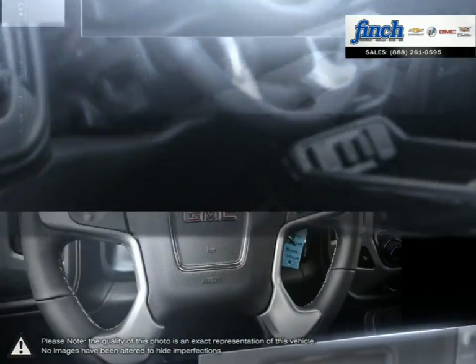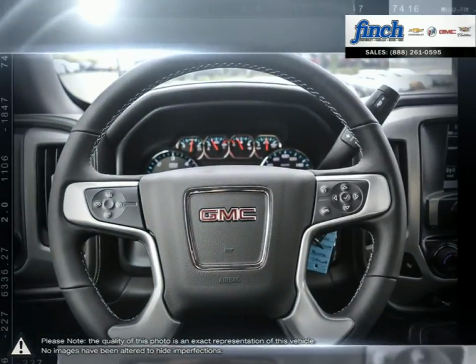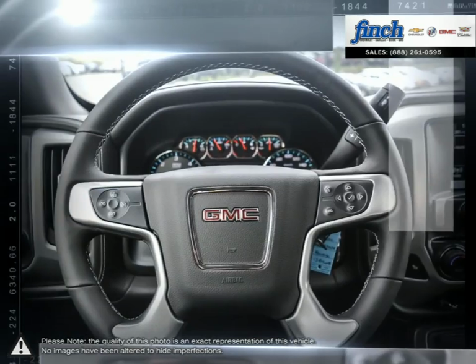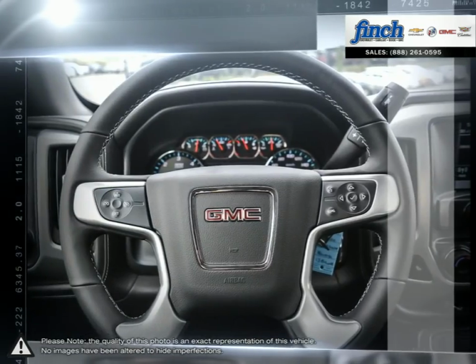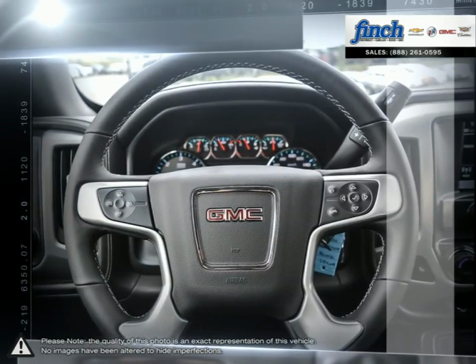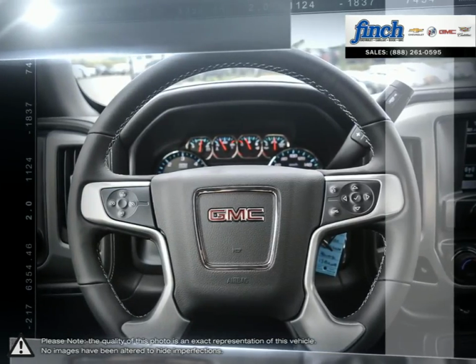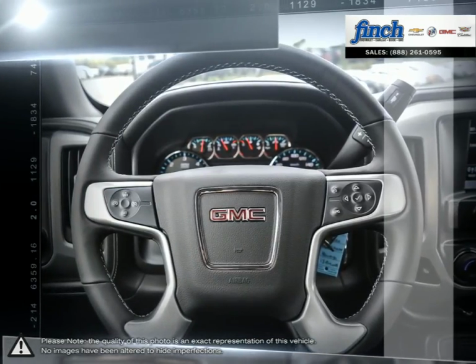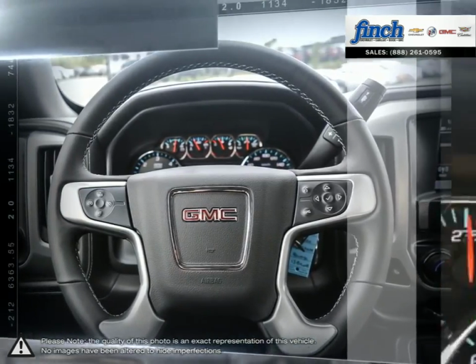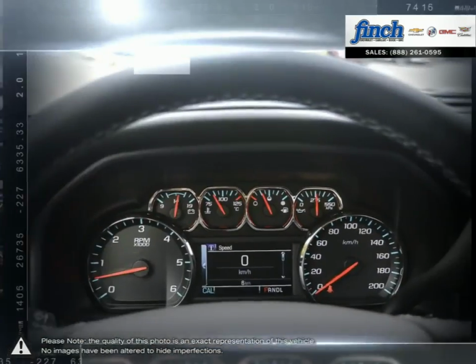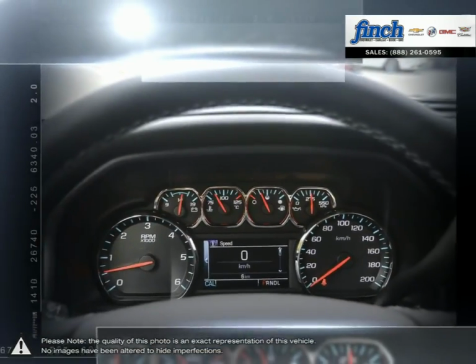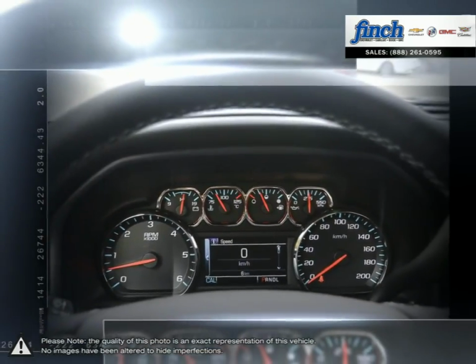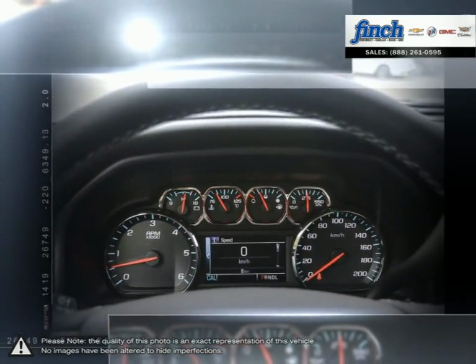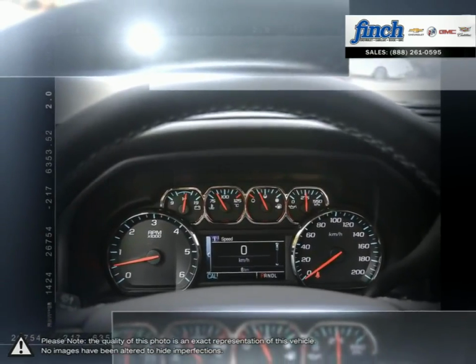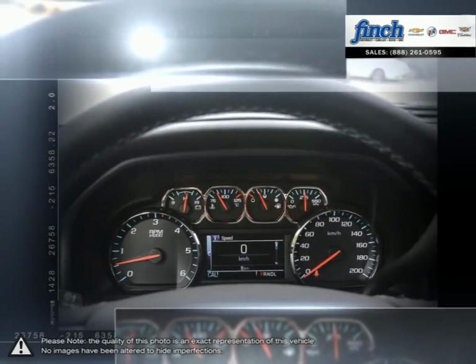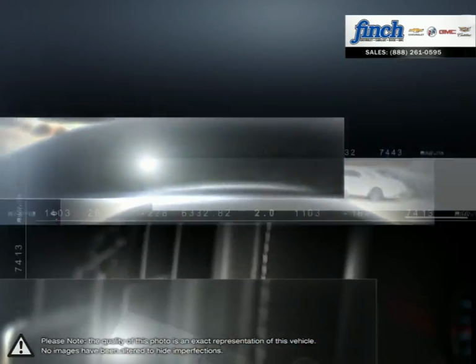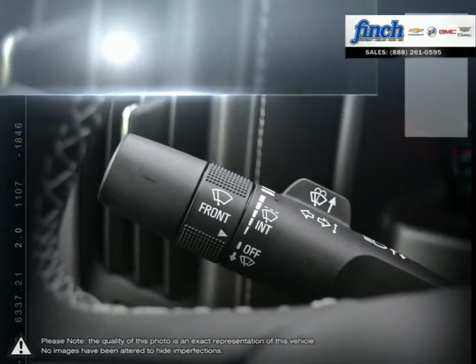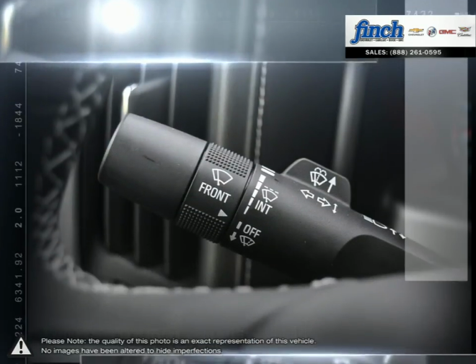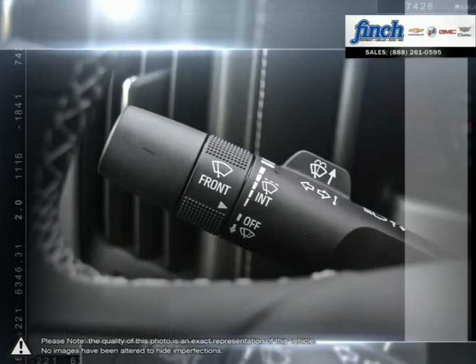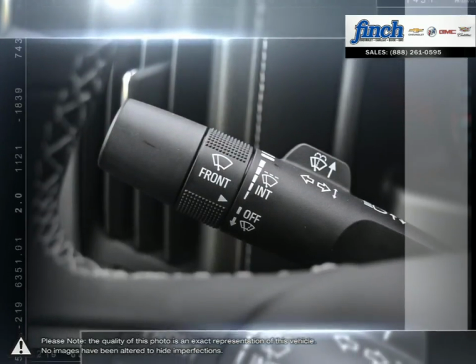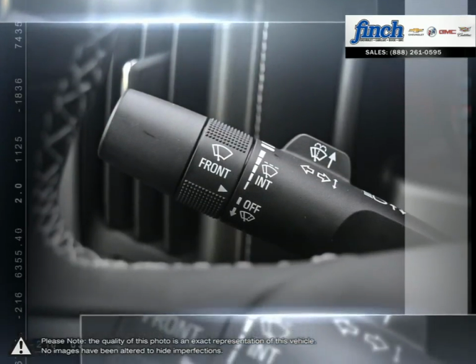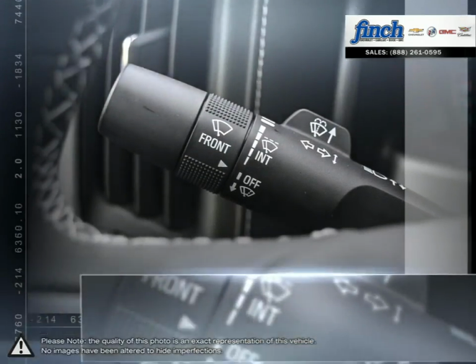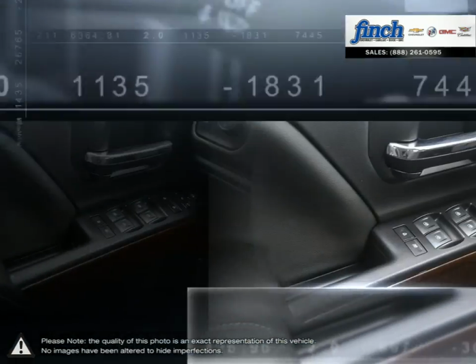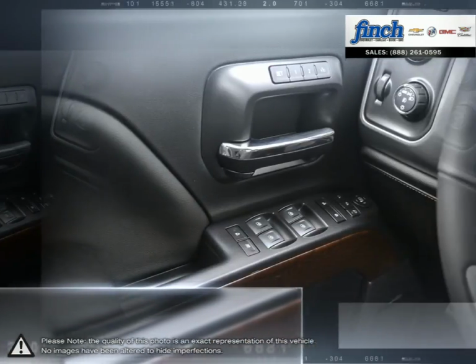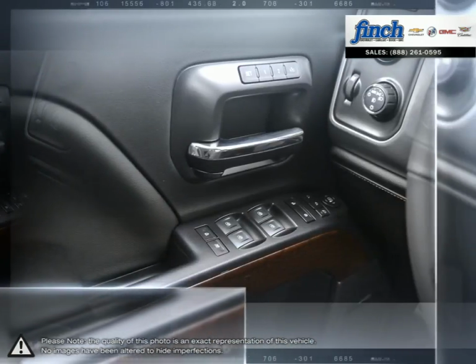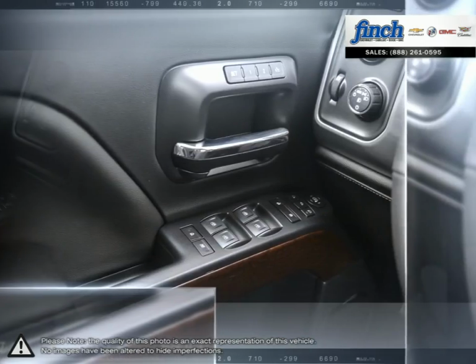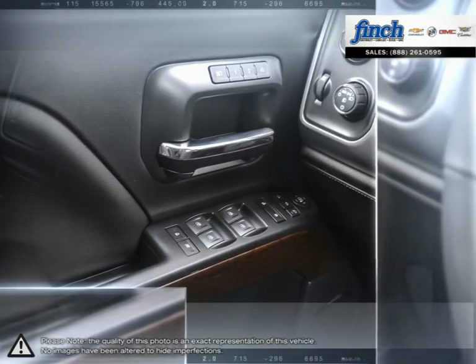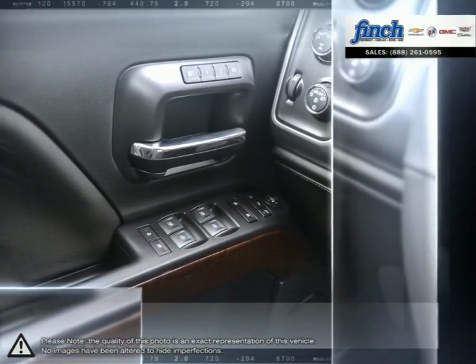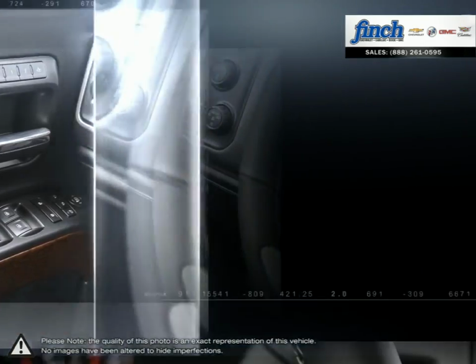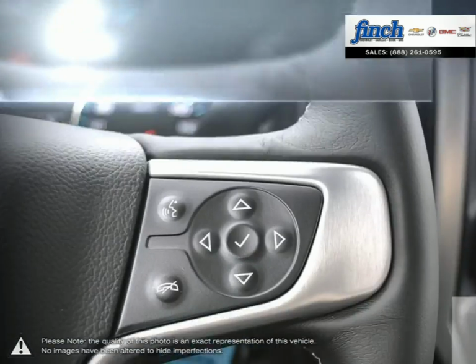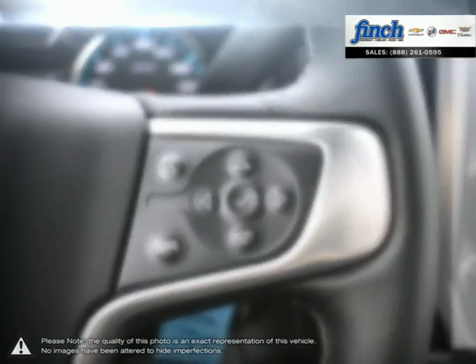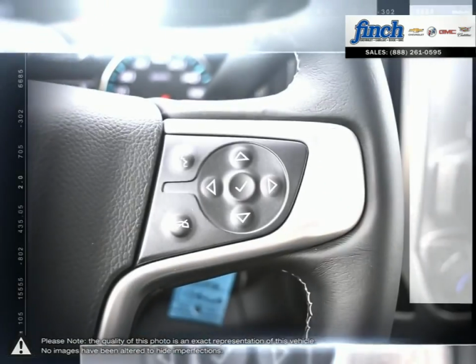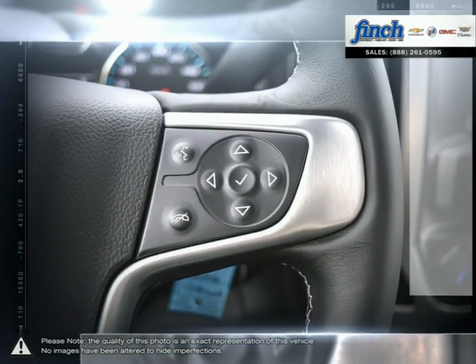Are you in the market for a great deal on a new or used Chevrolet, Cadillac, Buick or GMC vehicle? Perhaps you're looking for competitive prices on vehicle service, parts or detailing. No matter what your needs, you'll find no greater selection, professionalism, expertise or satisfaction anywhere but at Finch Chevrolet.